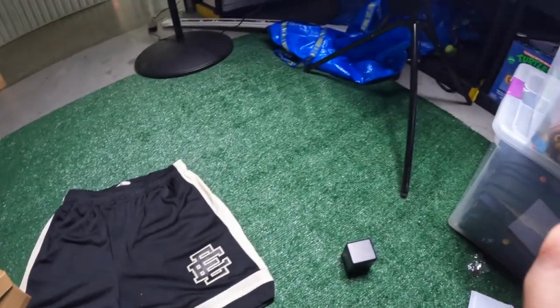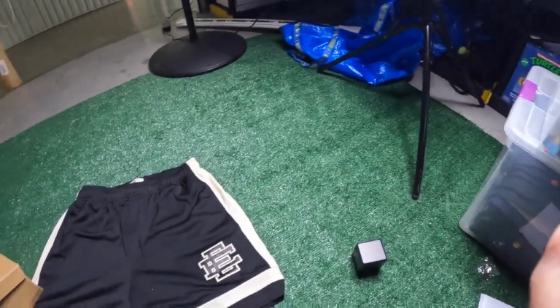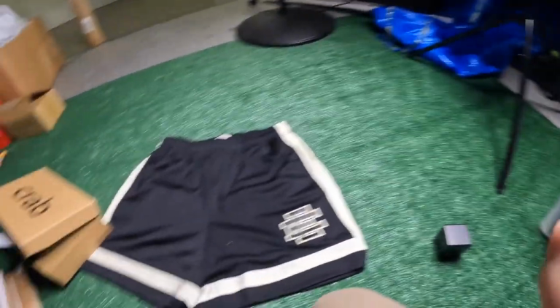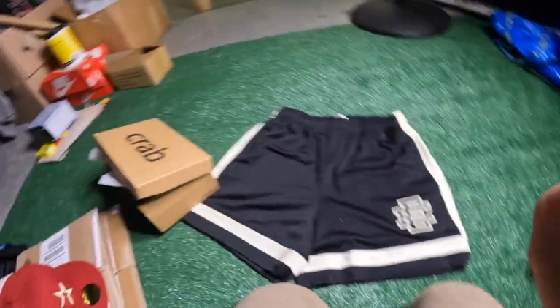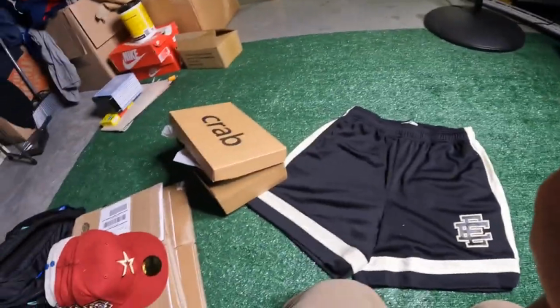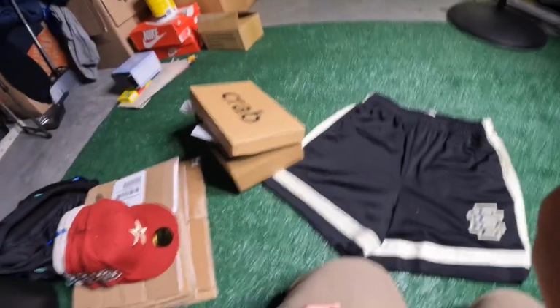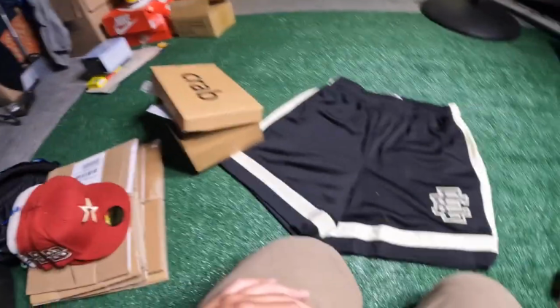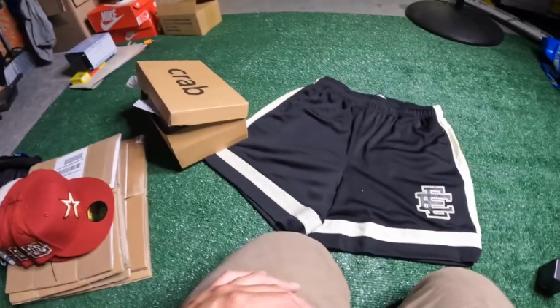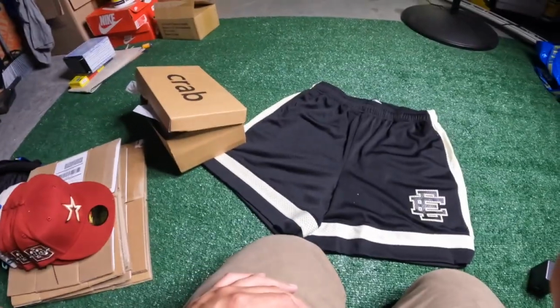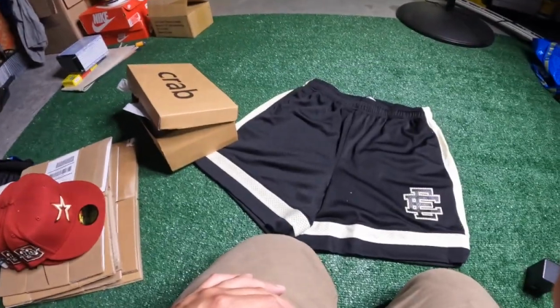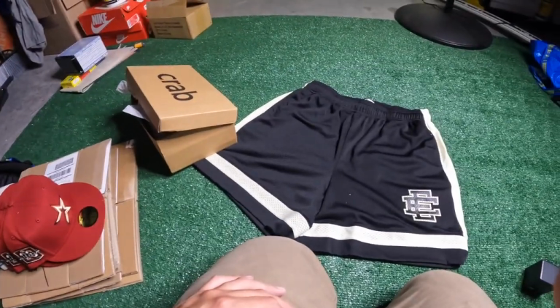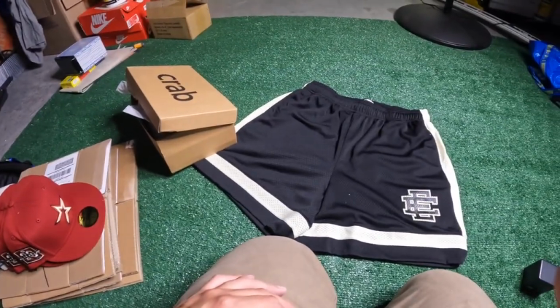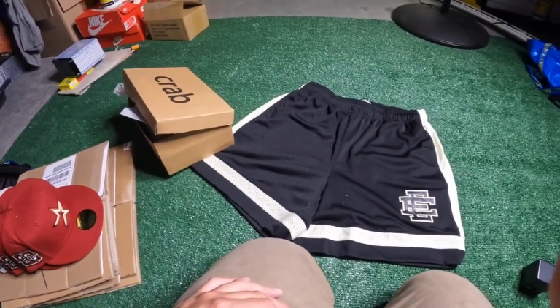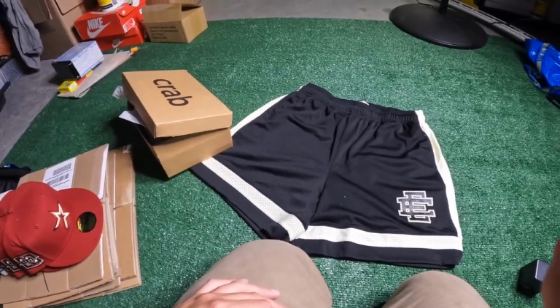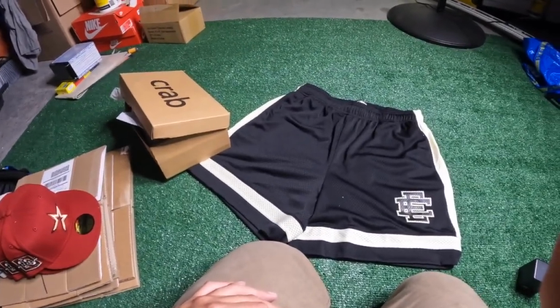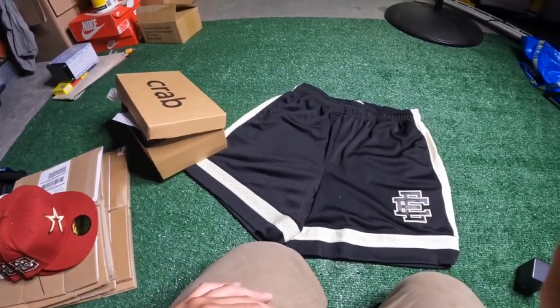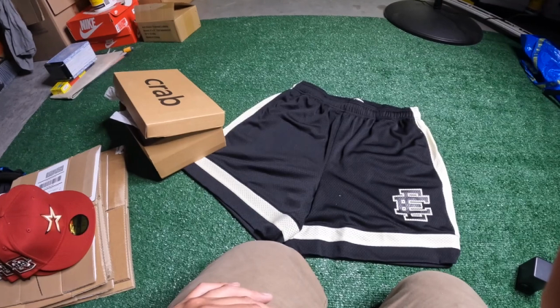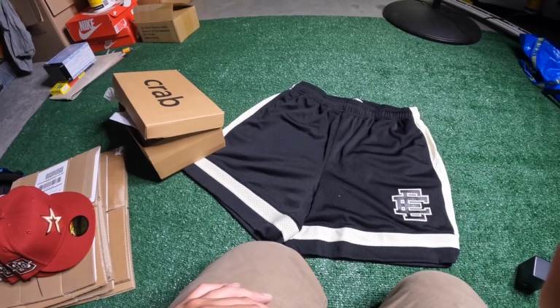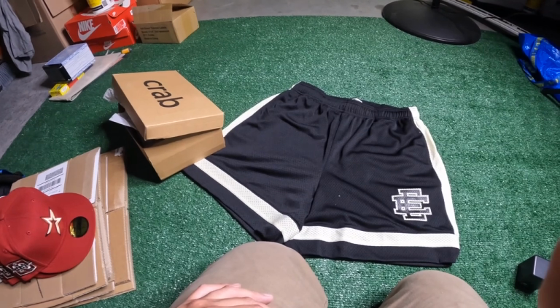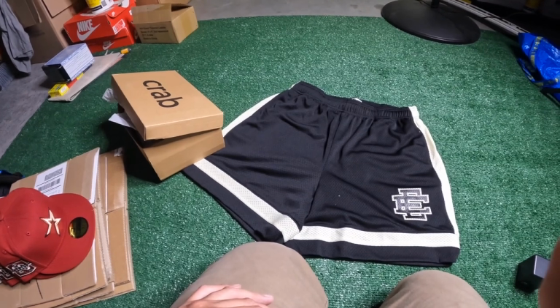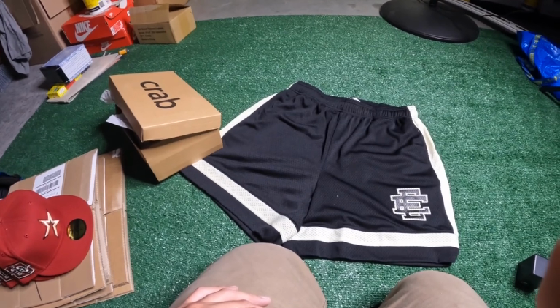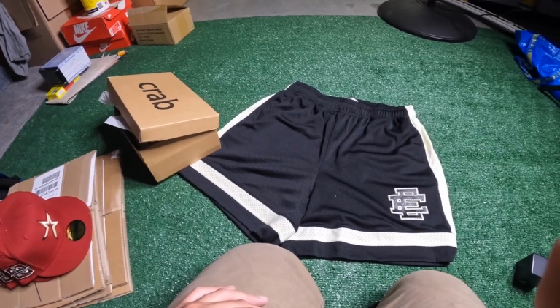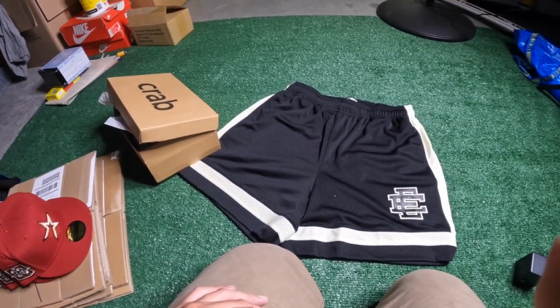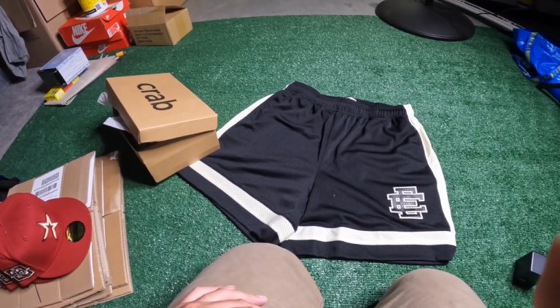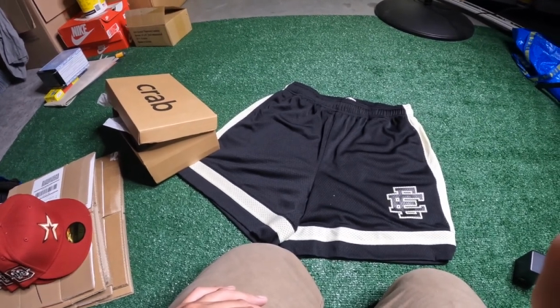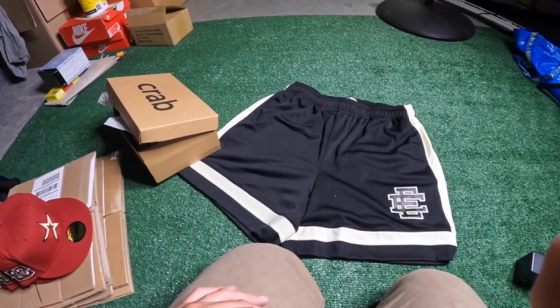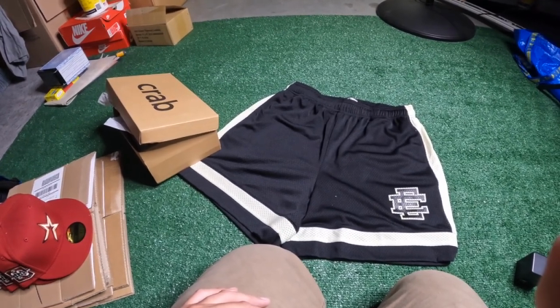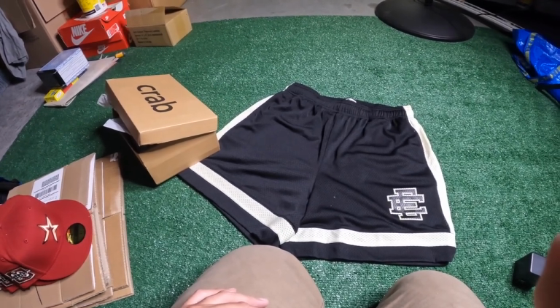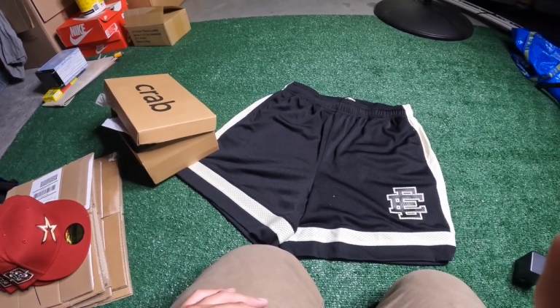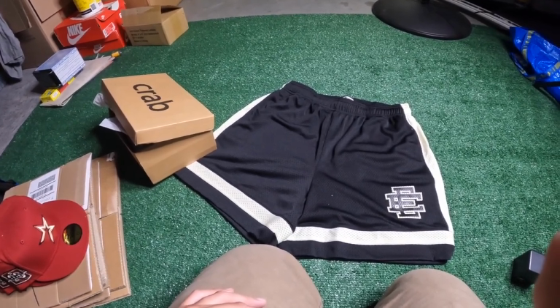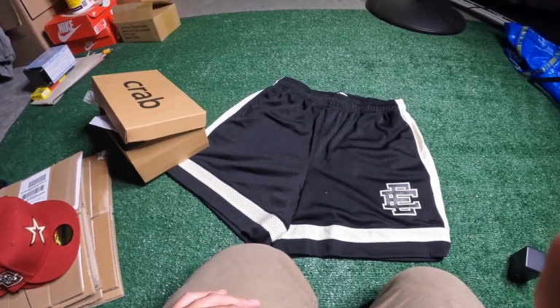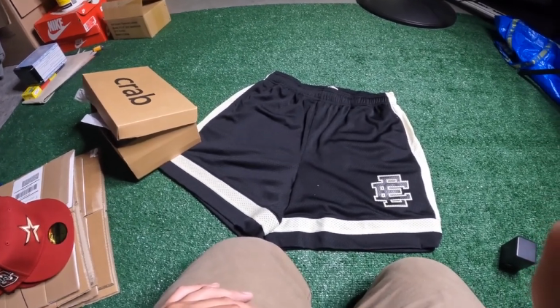Storage is getting better every single day, just cleaning. But we should have more stuff posted on our eBay soon and also on our Grilled. And we appreciate everyone who keeps on watching.